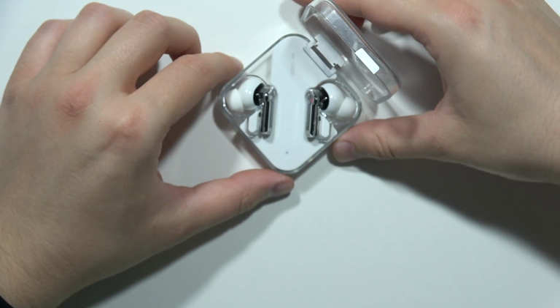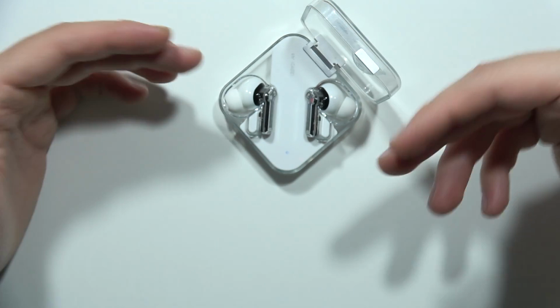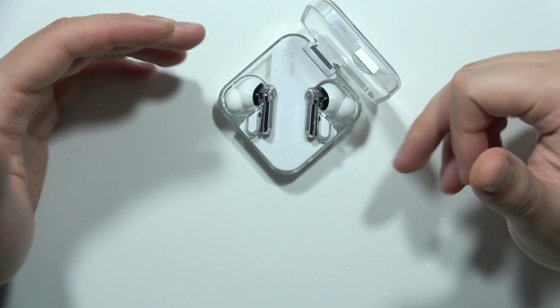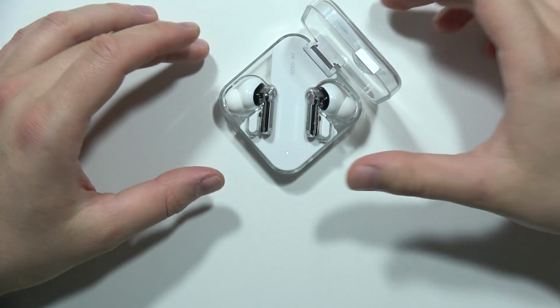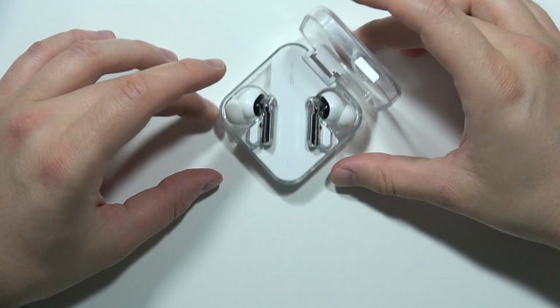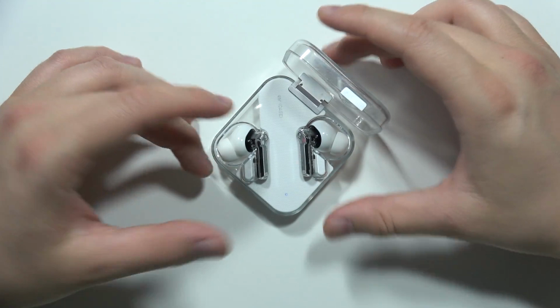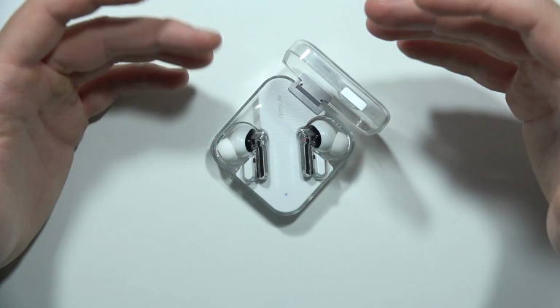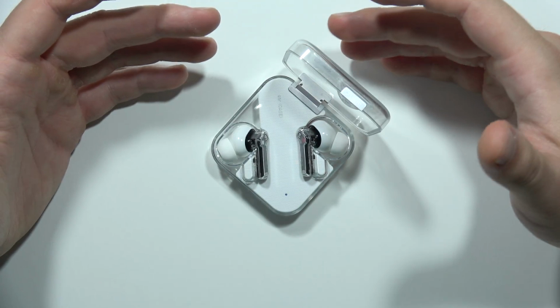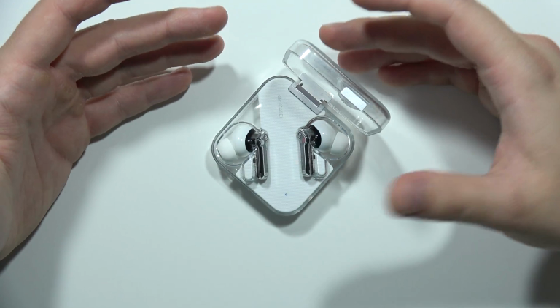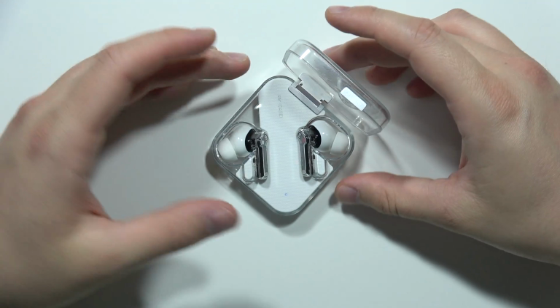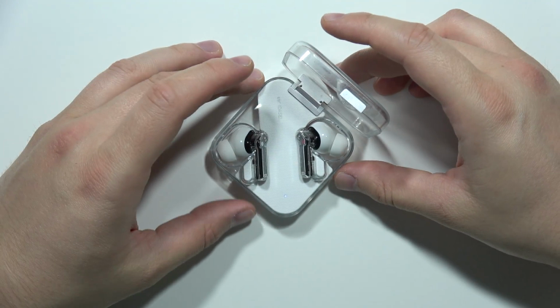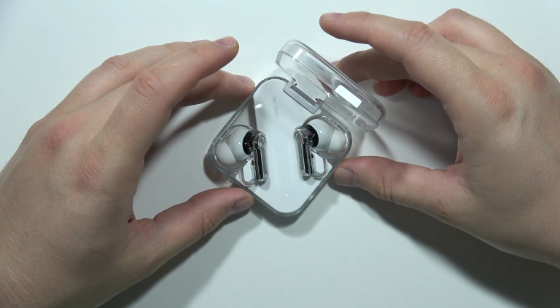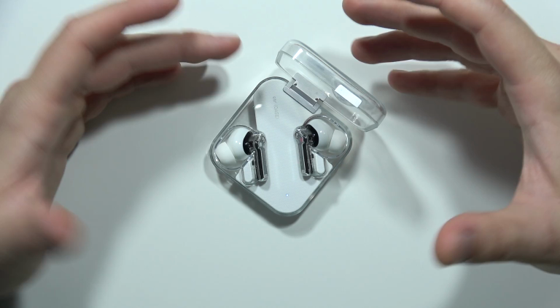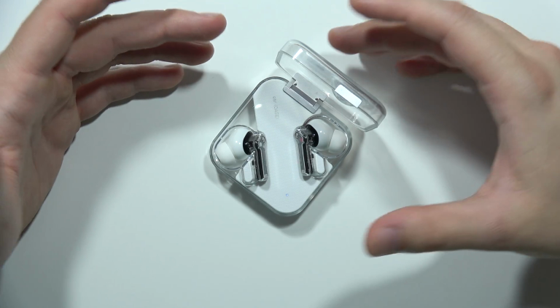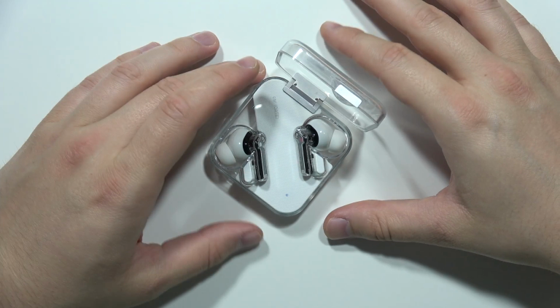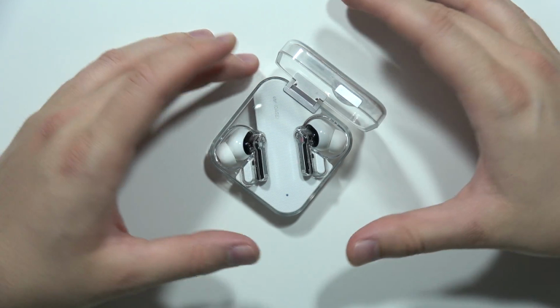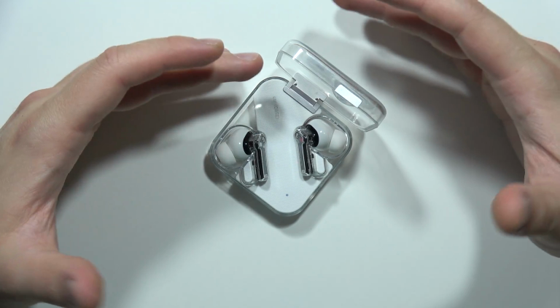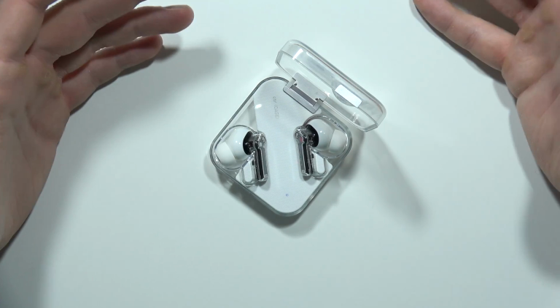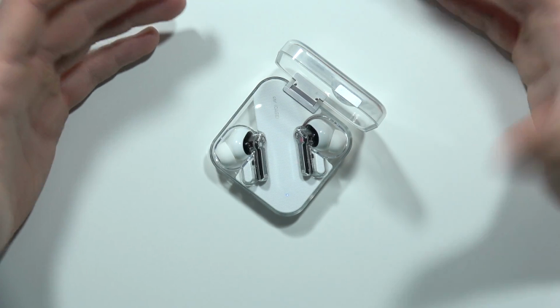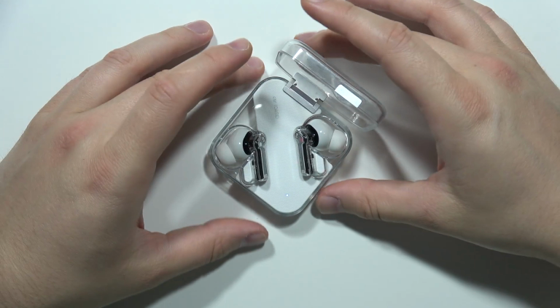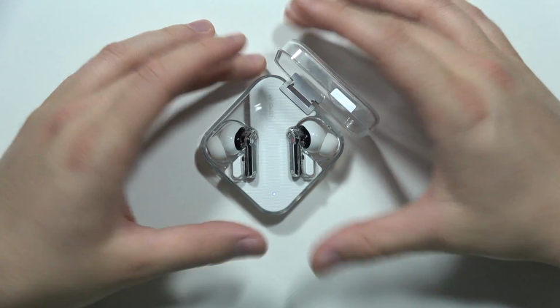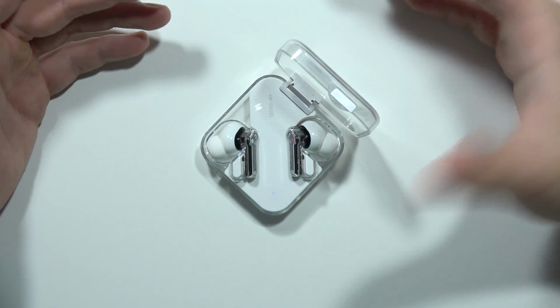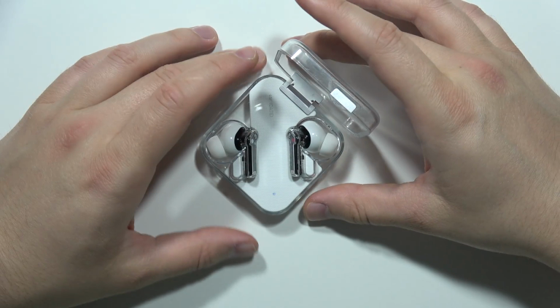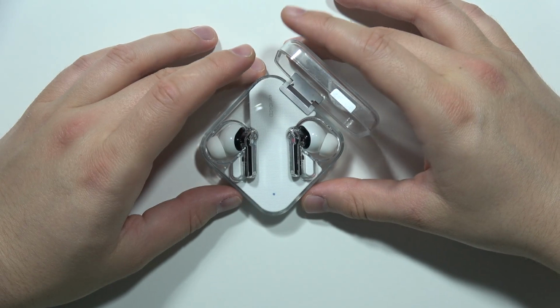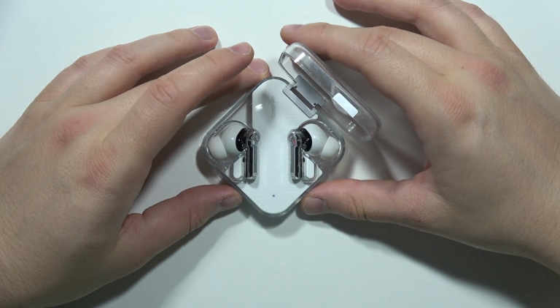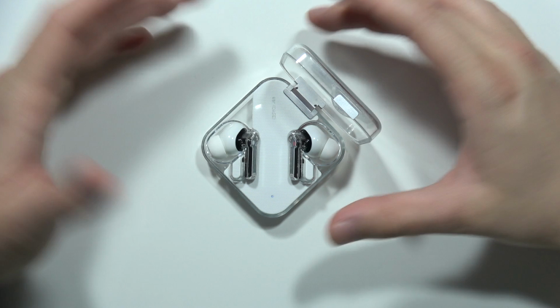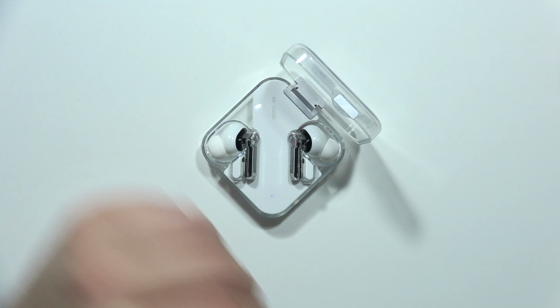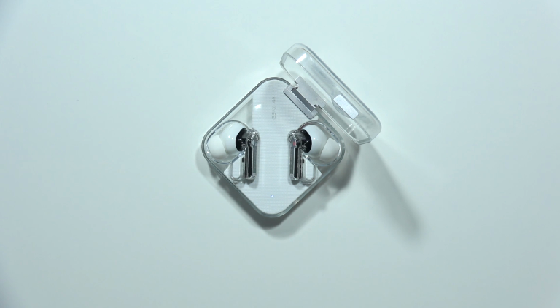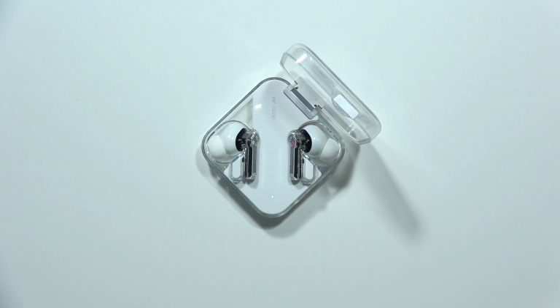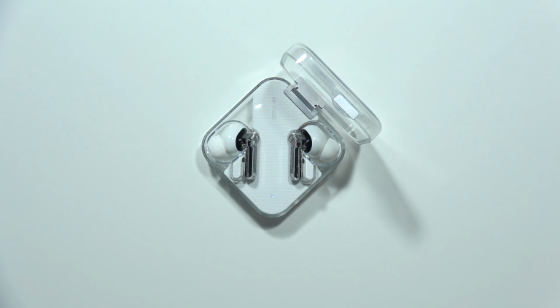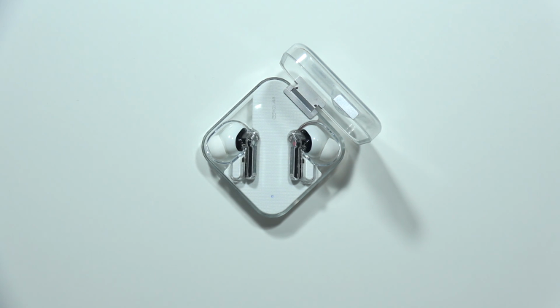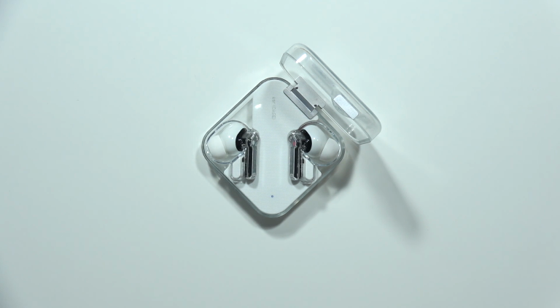Now the headphones are in pairing mode. All you have to do is pair them one more time with your device — your phone or PC, for example. Let me know in the comments if it works. Please subscribe to my channel and see you in the next one.